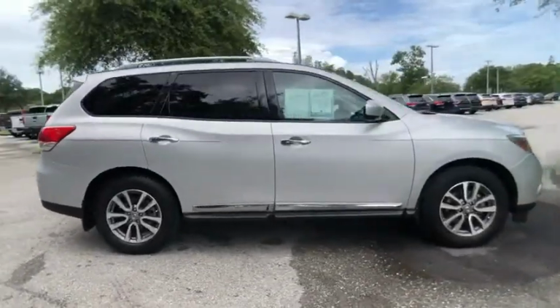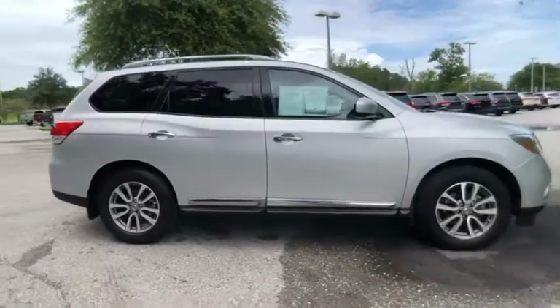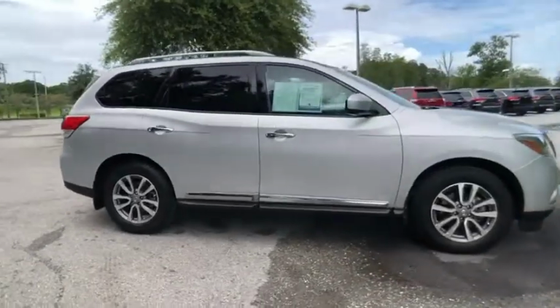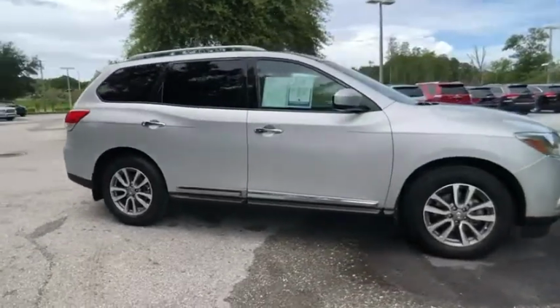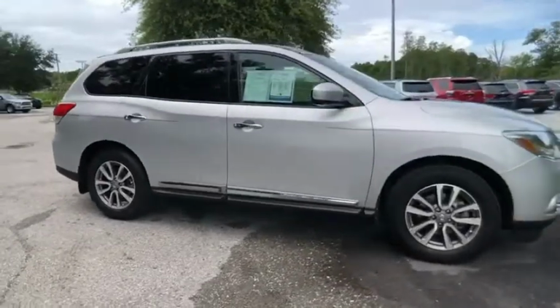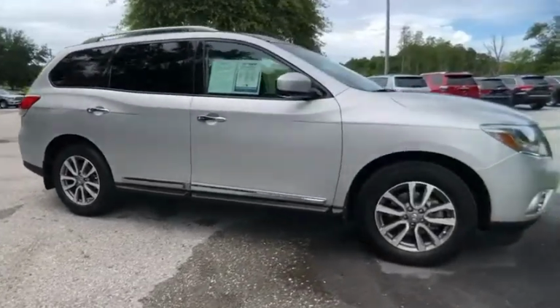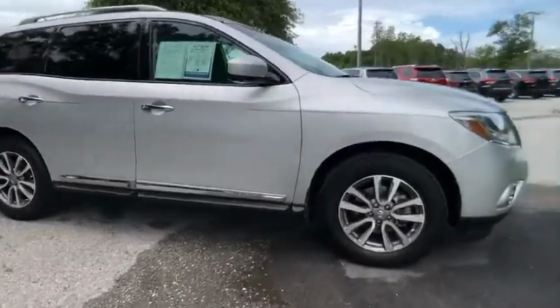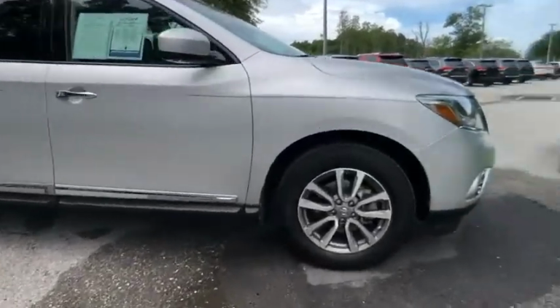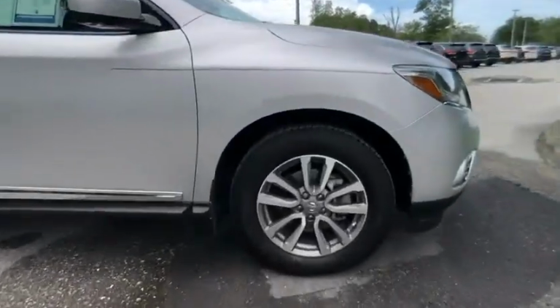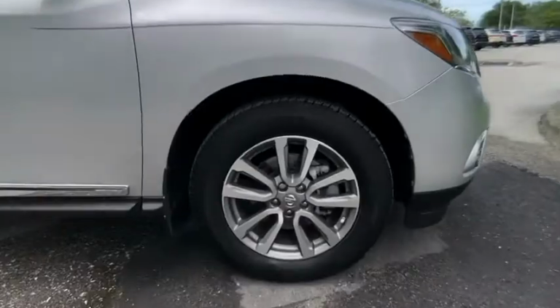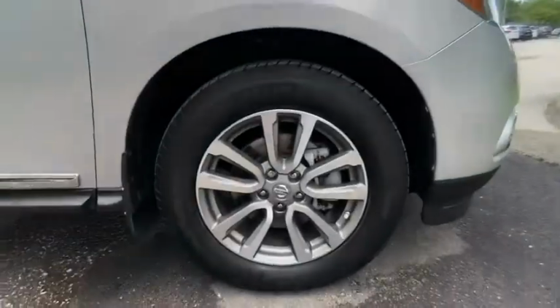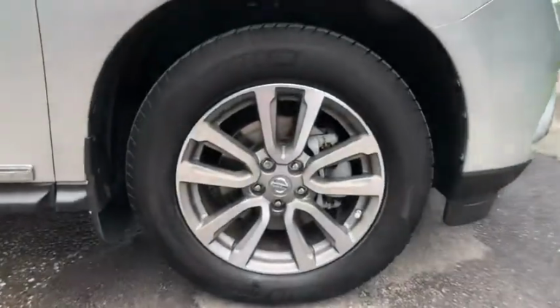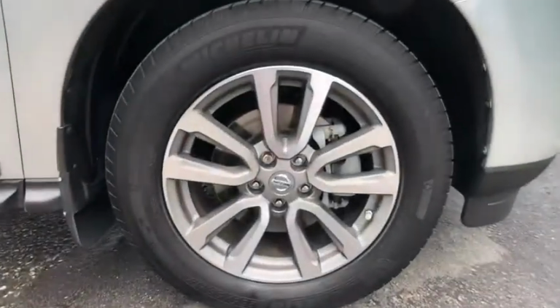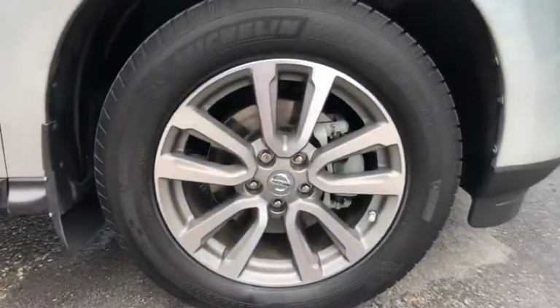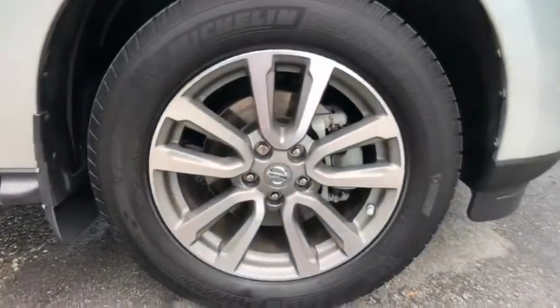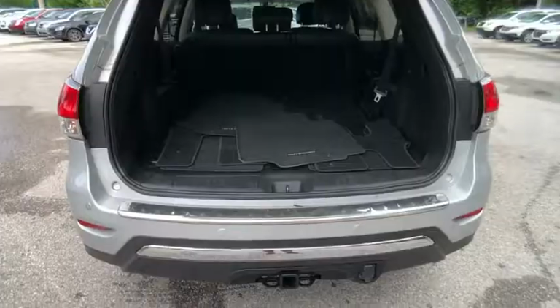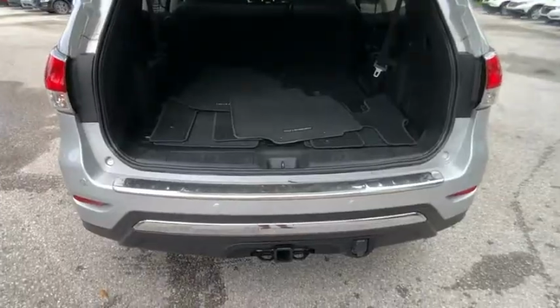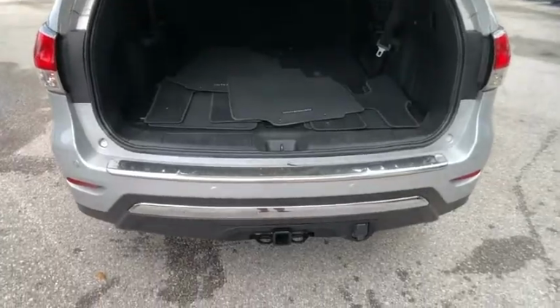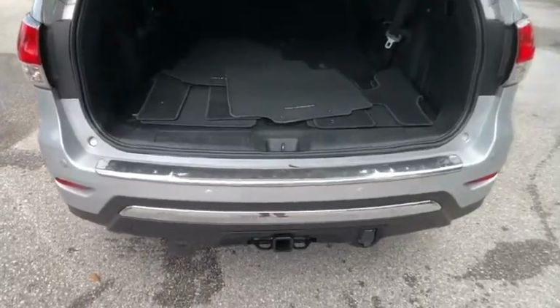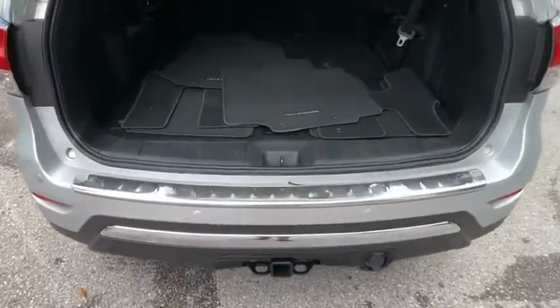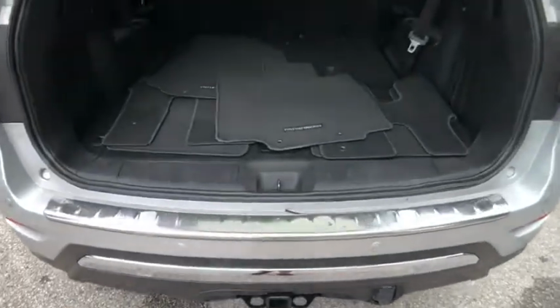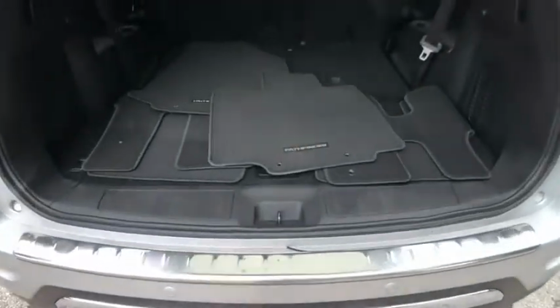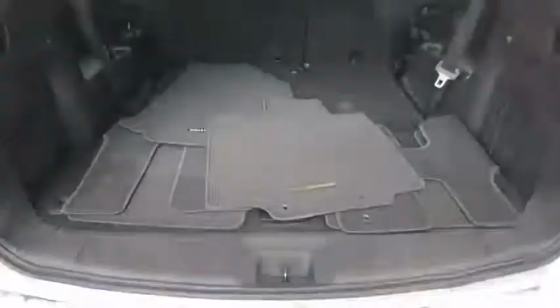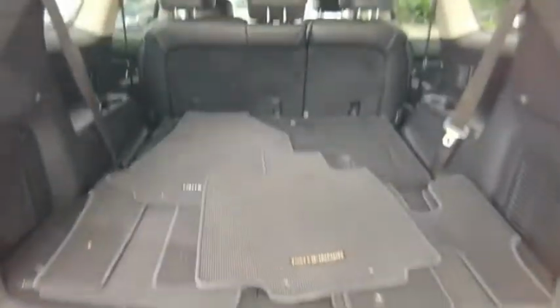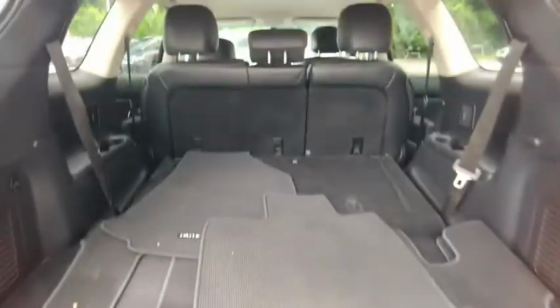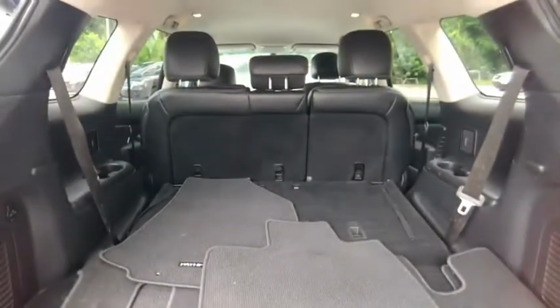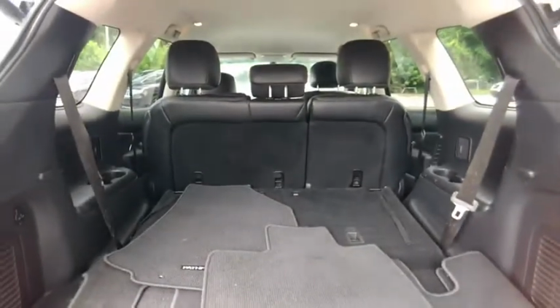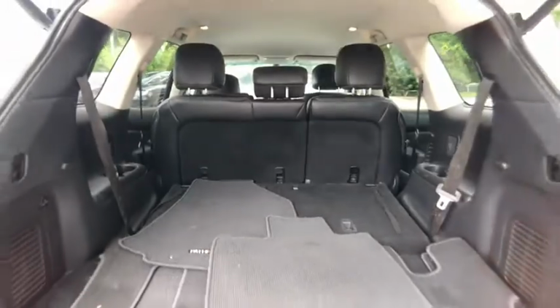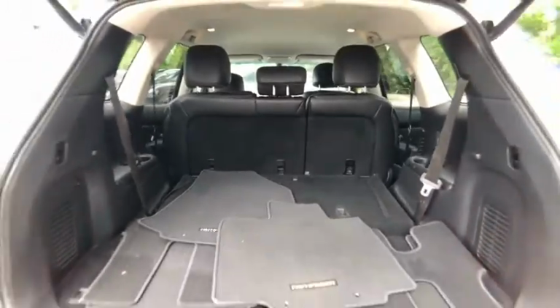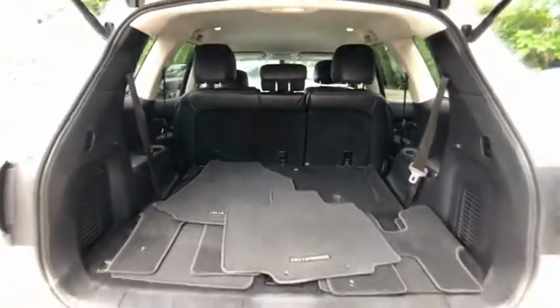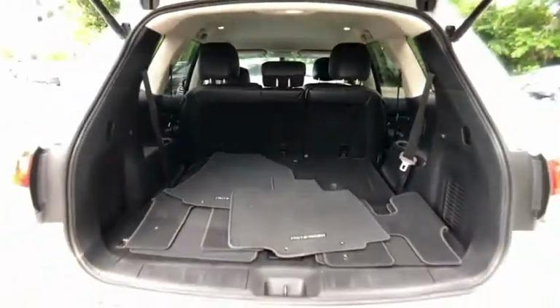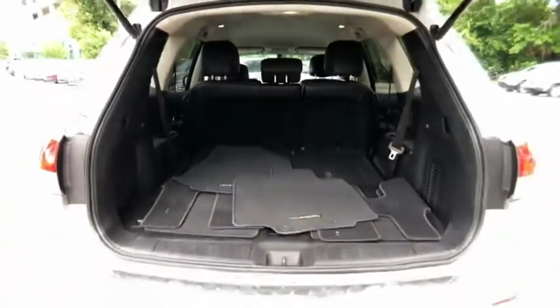This SUV appeals to both truck lovers and car lovers and is priced below $20,000. This vehicle has less than 85,000 miles.